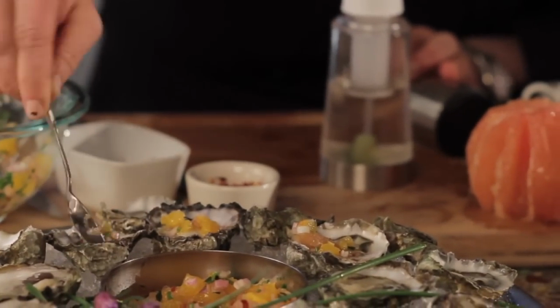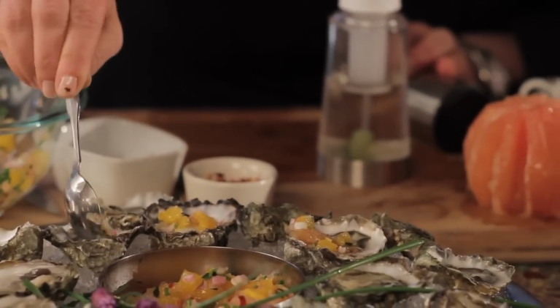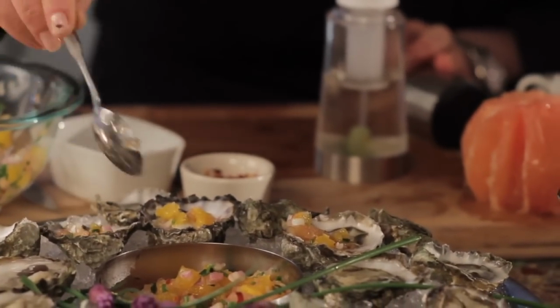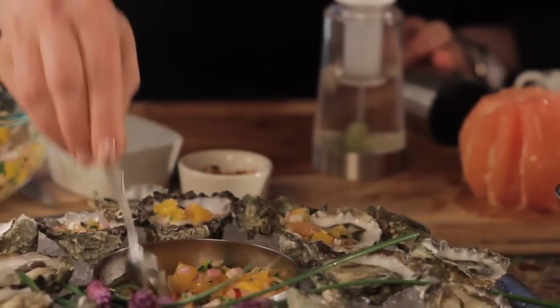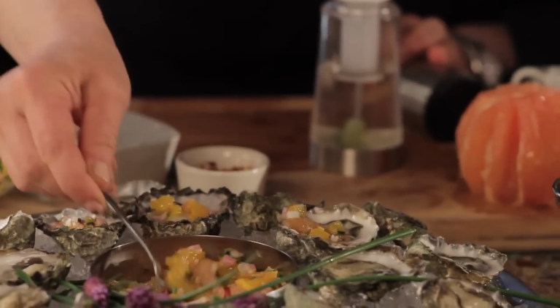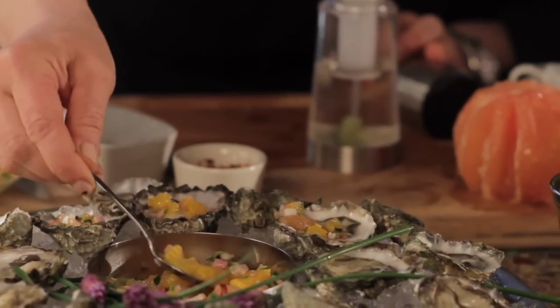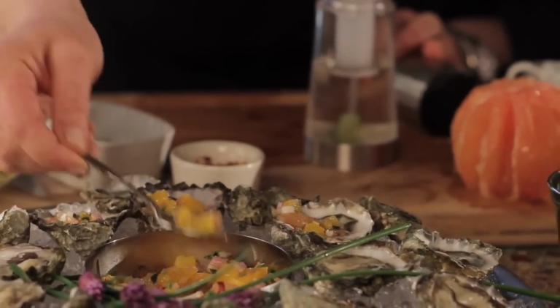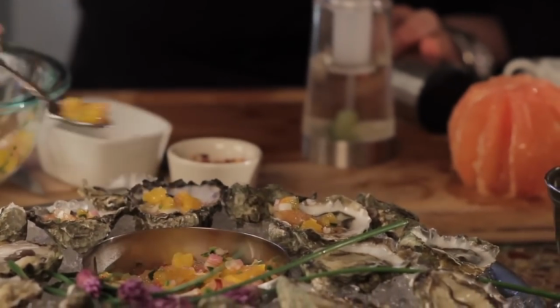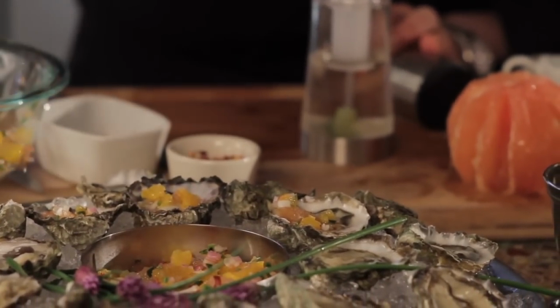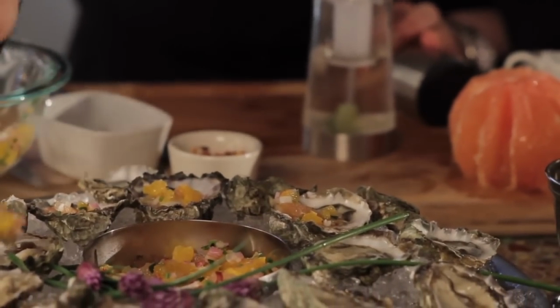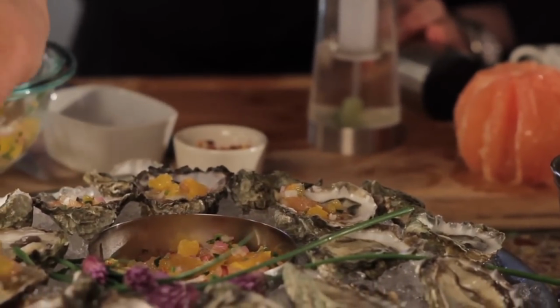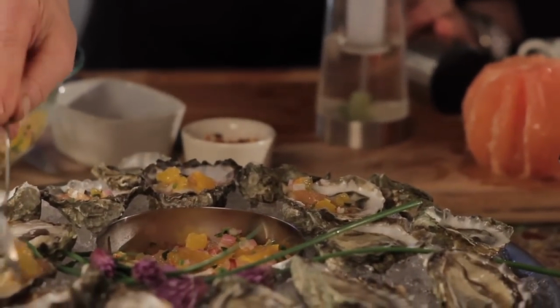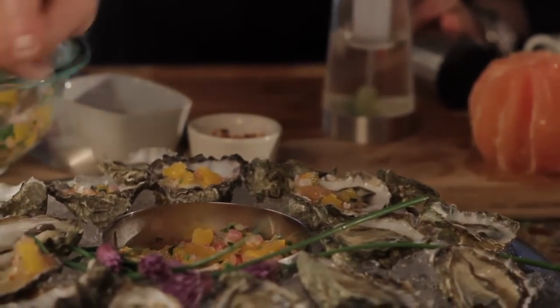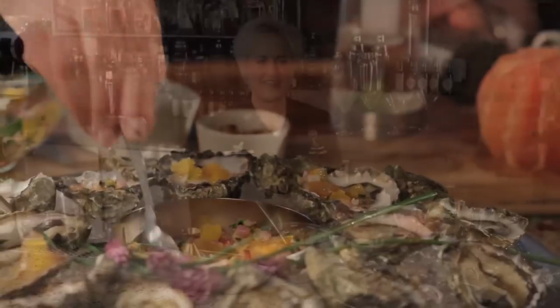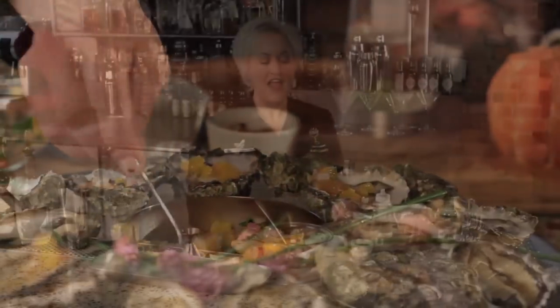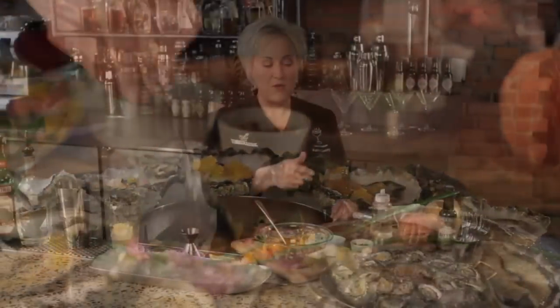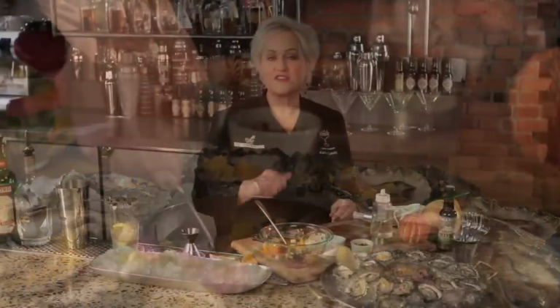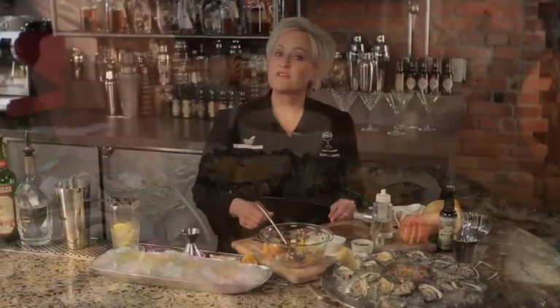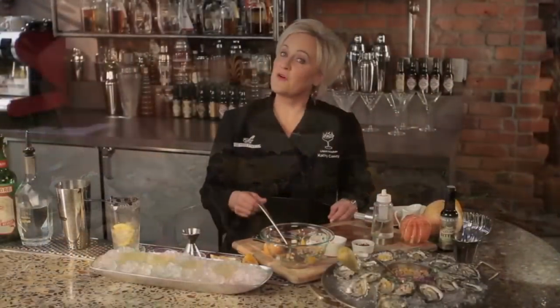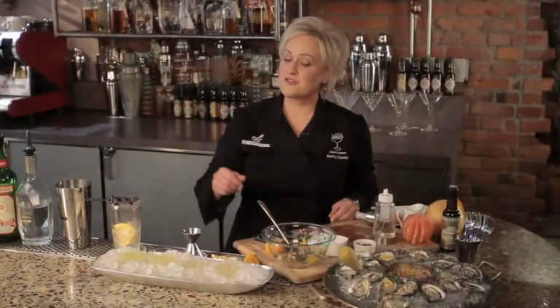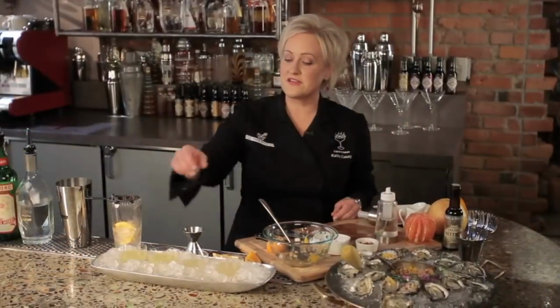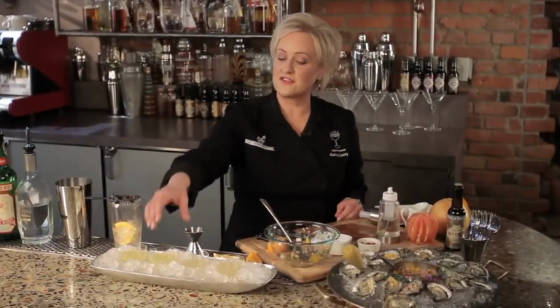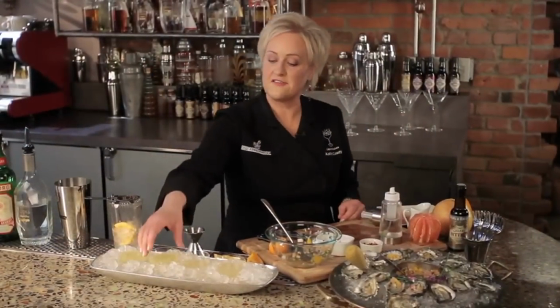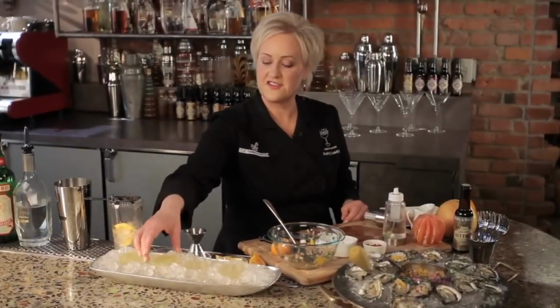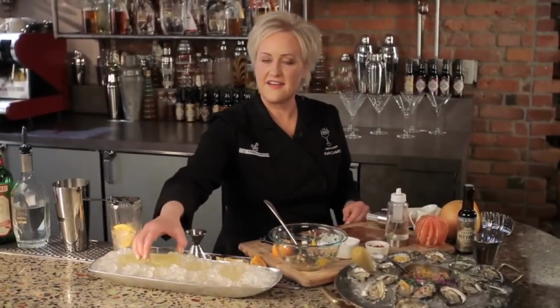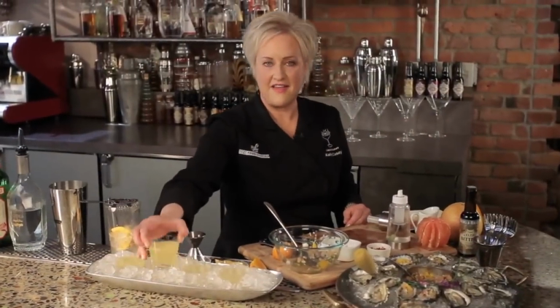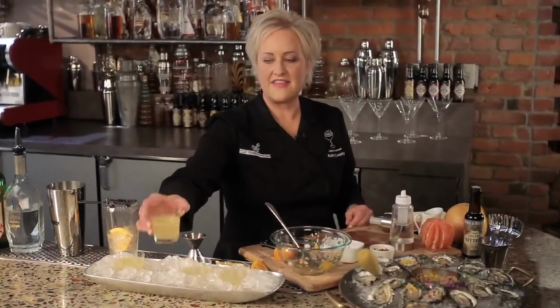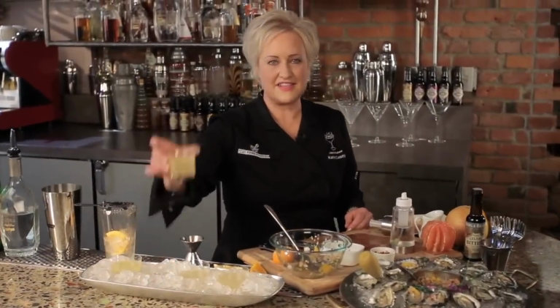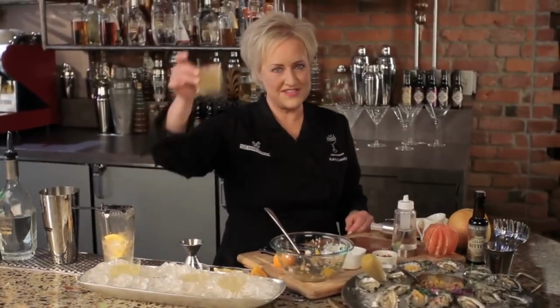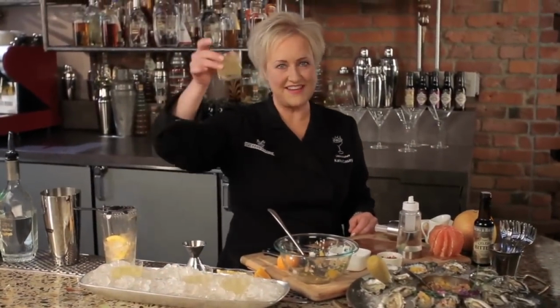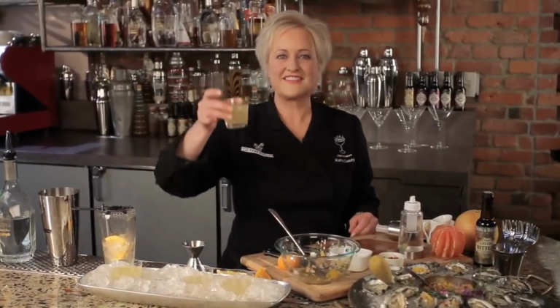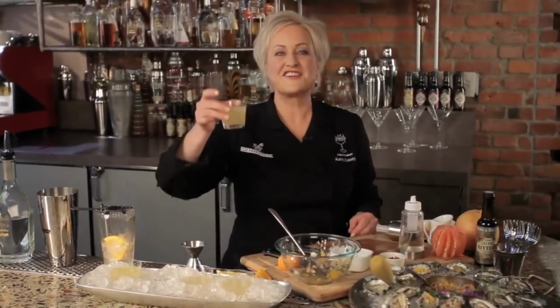And this is going to pair perfectly with our cocktail — and with these wonderful oysters from Taylor Shellfish, the Citrus Scandi. Cheers.